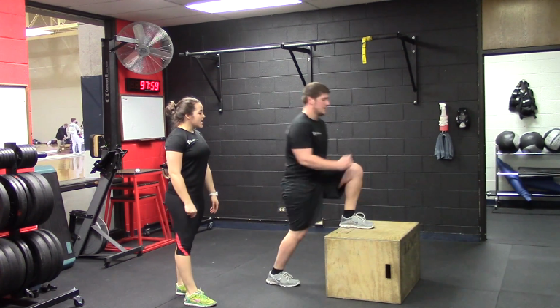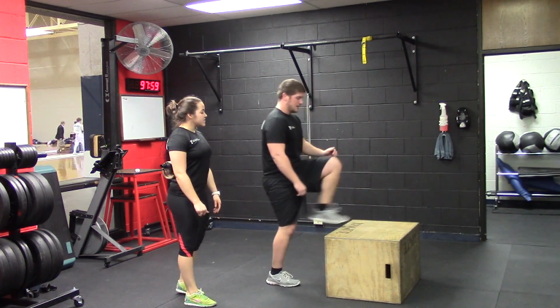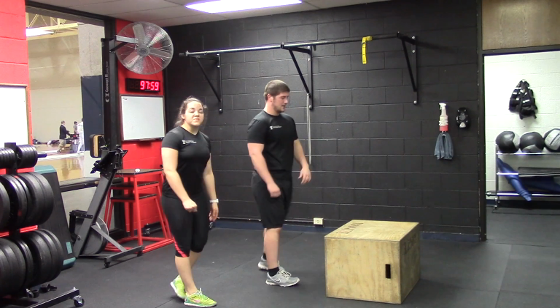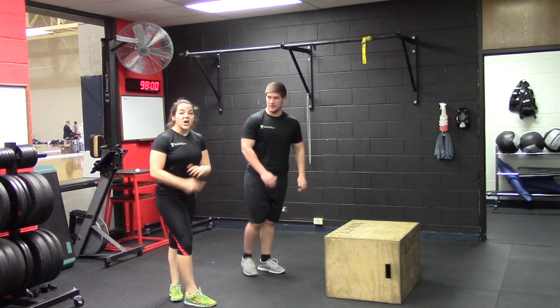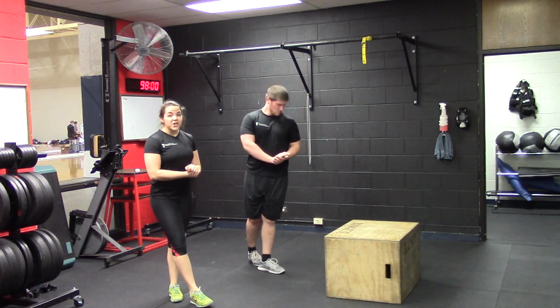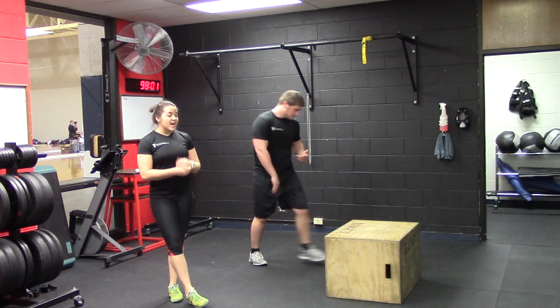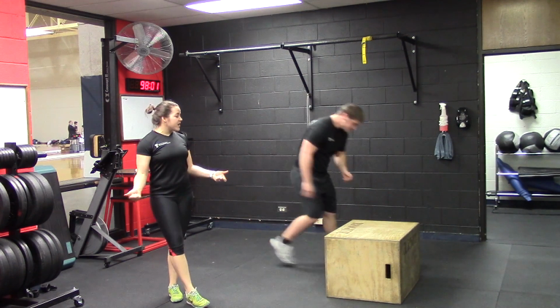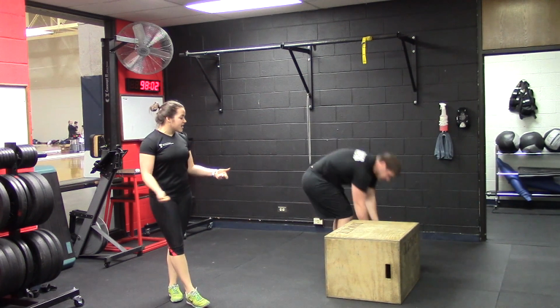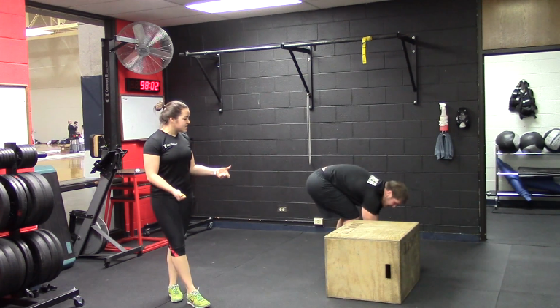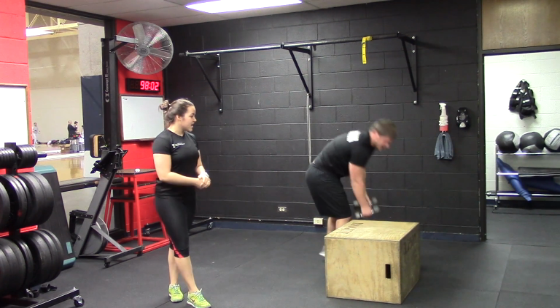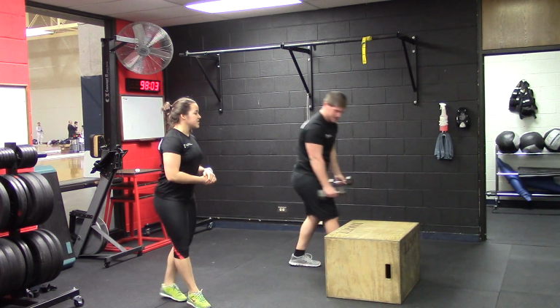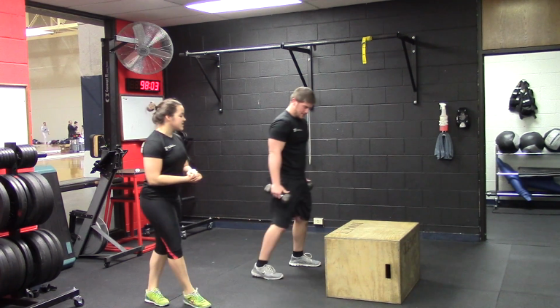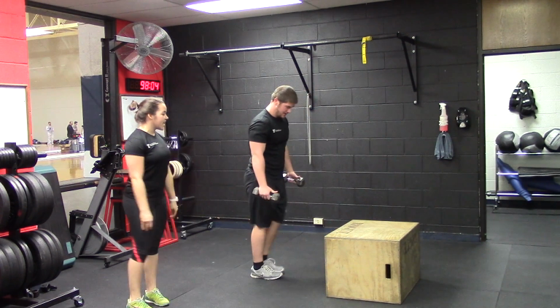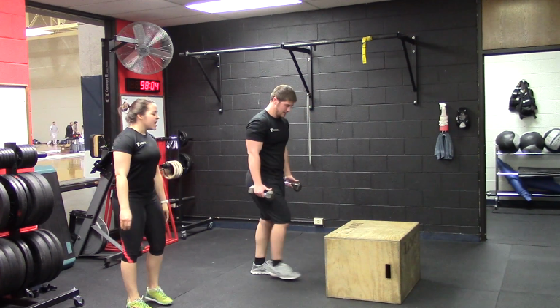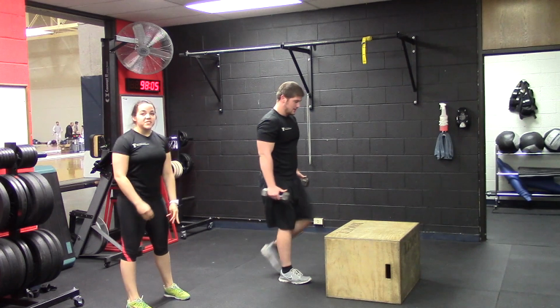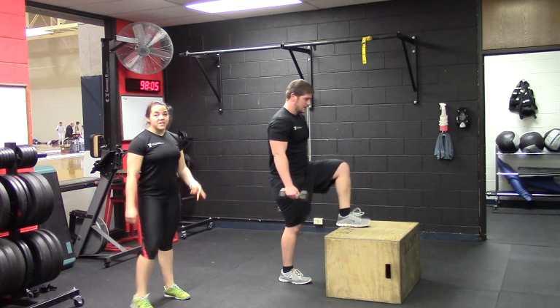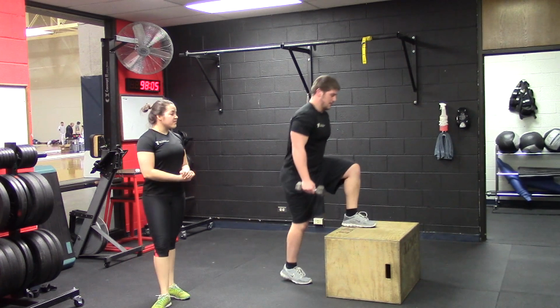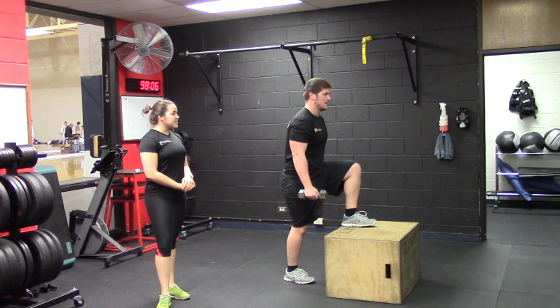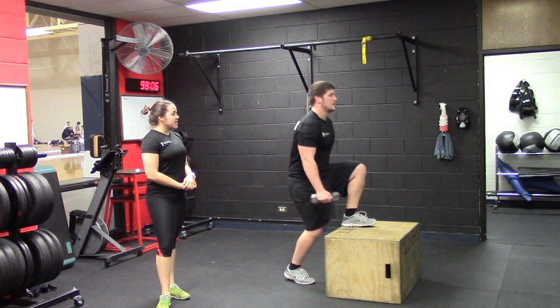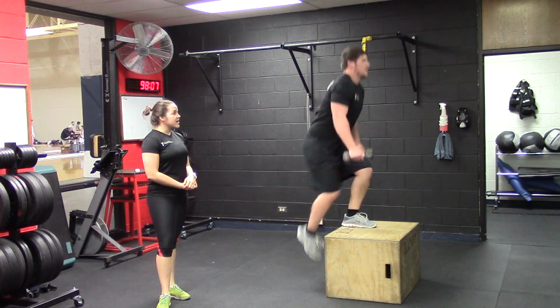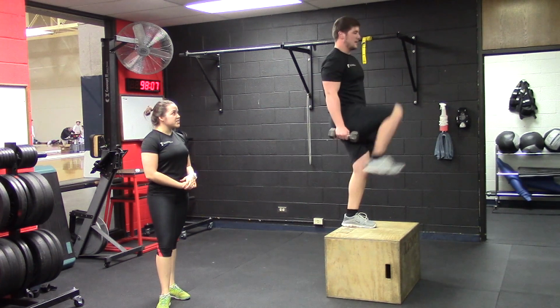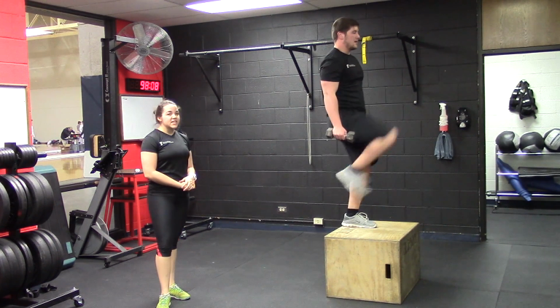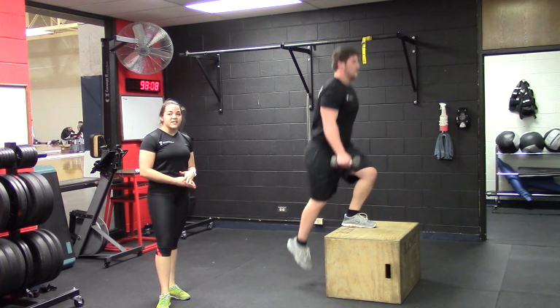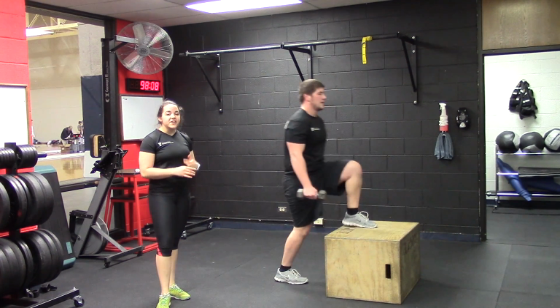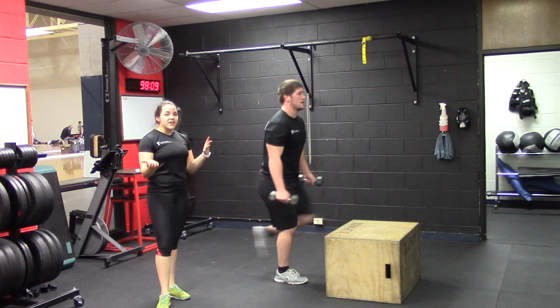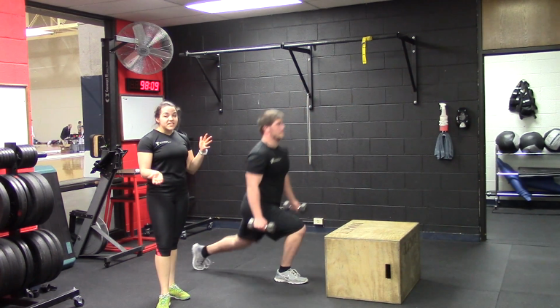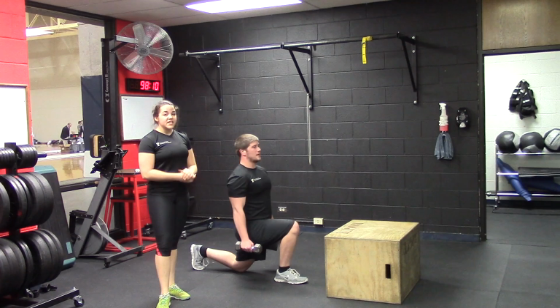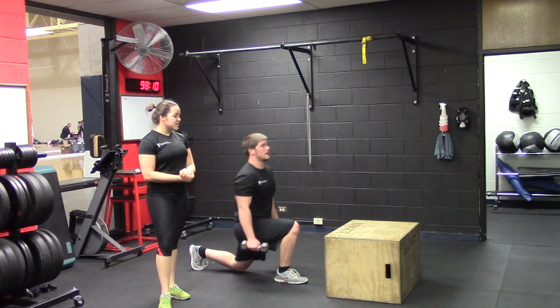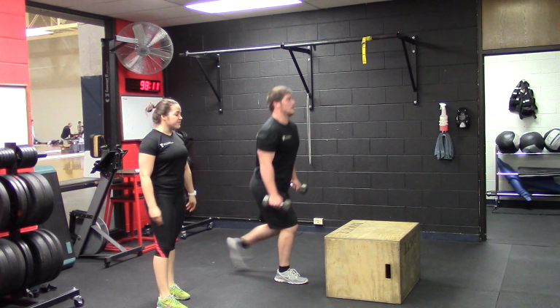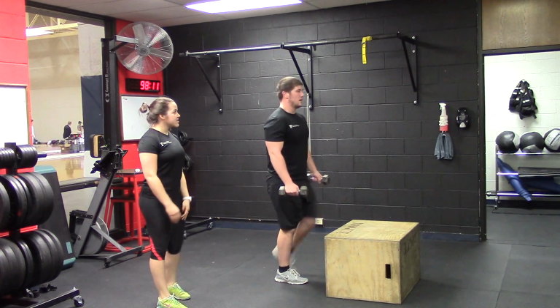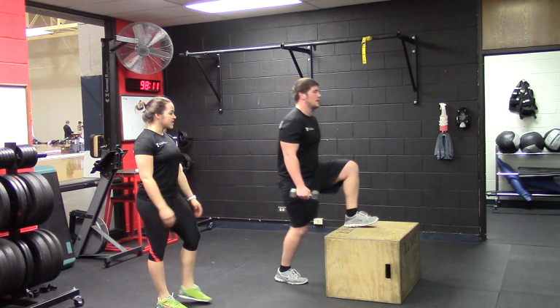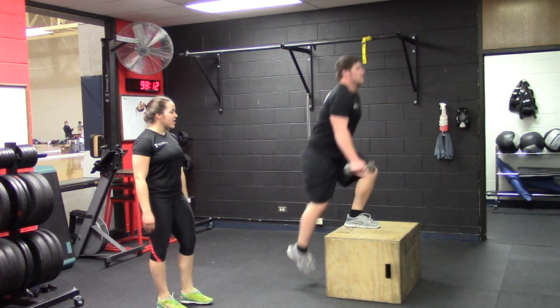You can also make this harder by adding dumbbells in your hands just to add some weight. If you're doing a lot of reps and you want to increase your strength instead of your cardiovascular fitness, you can just add weight. It's going to make it harder.